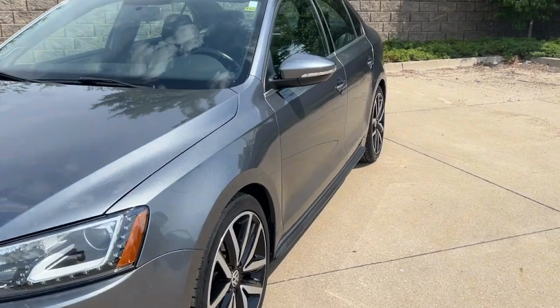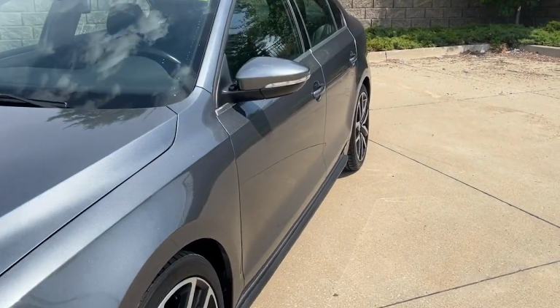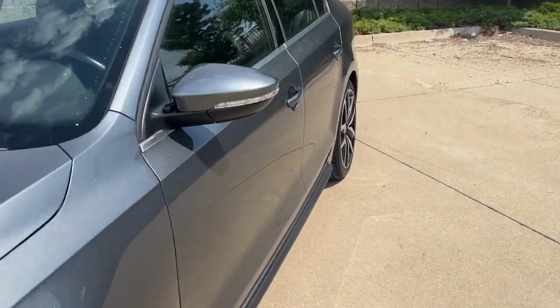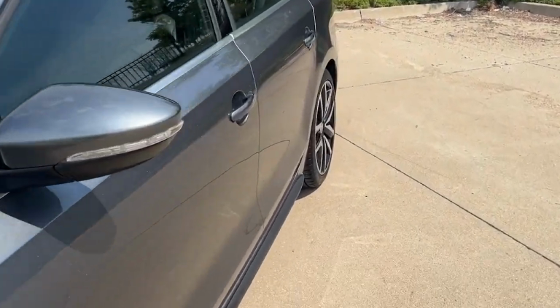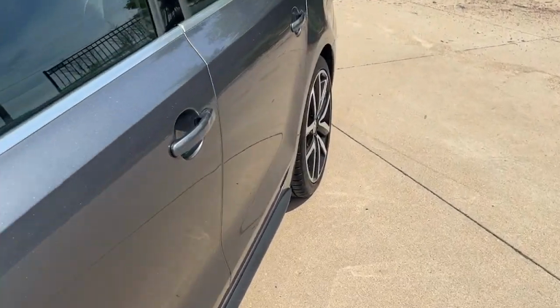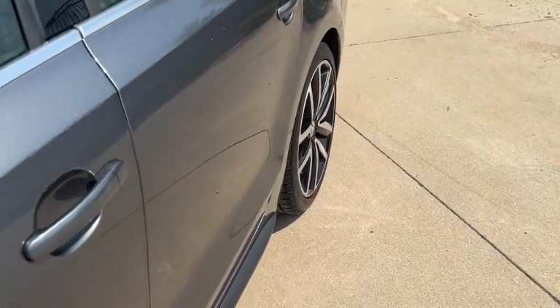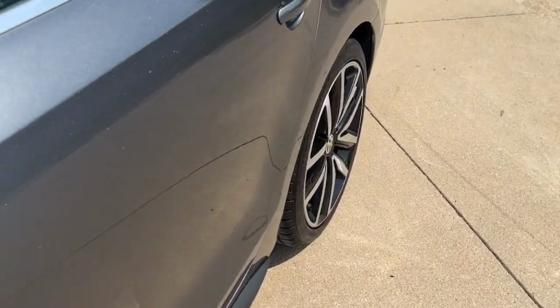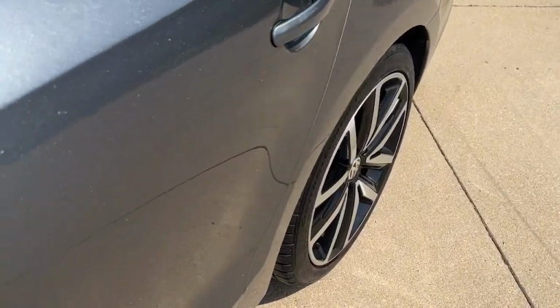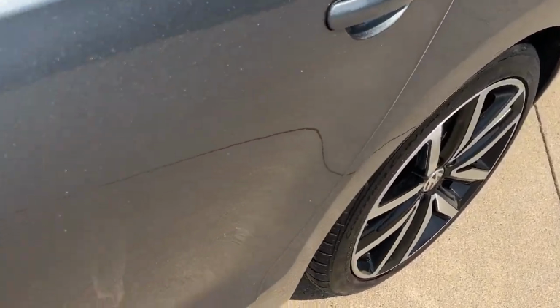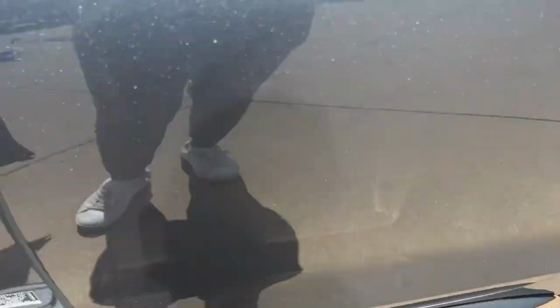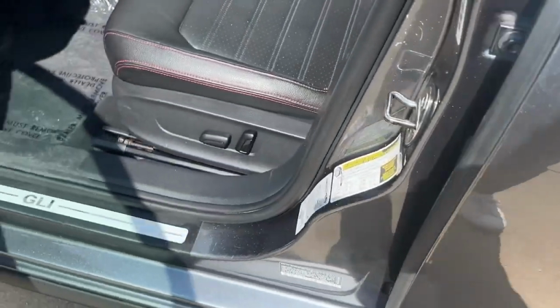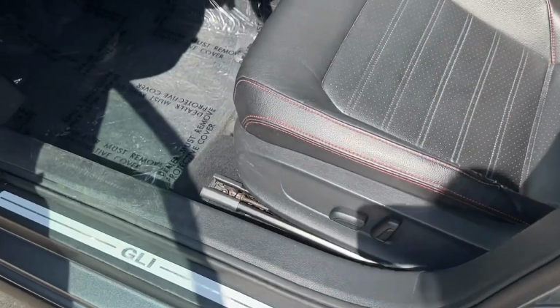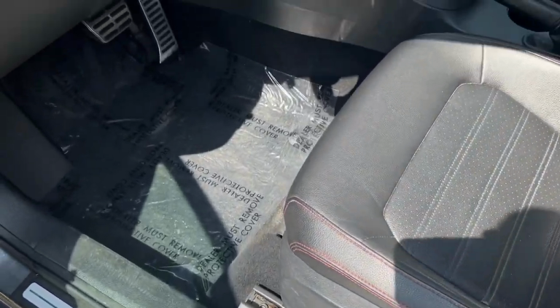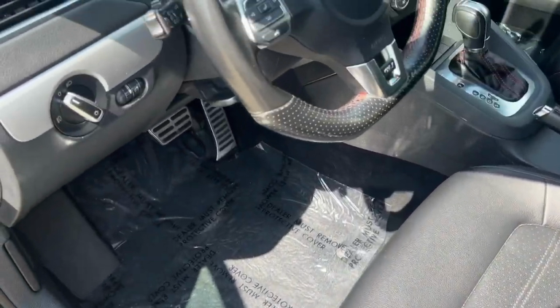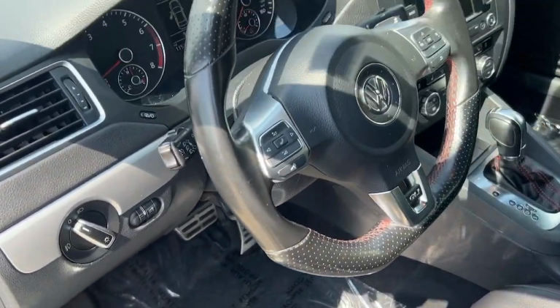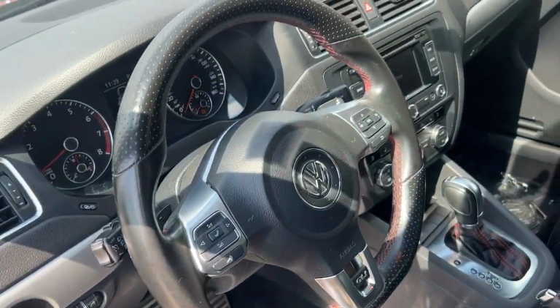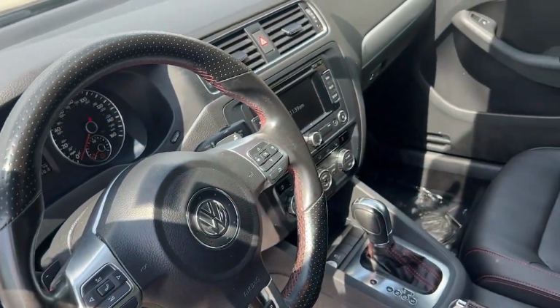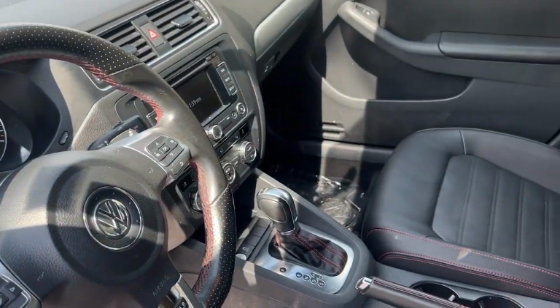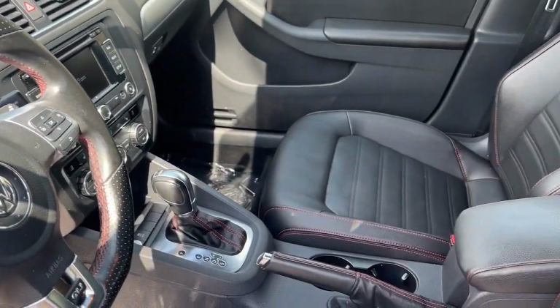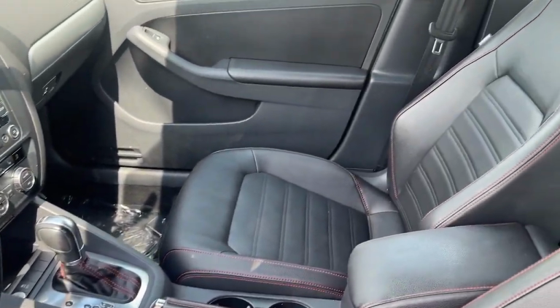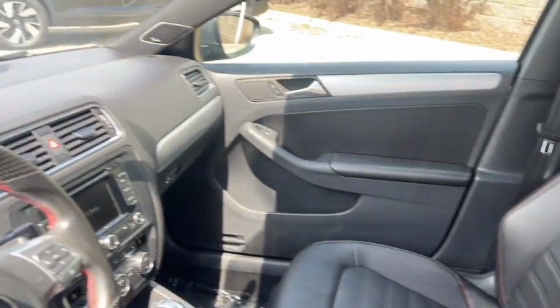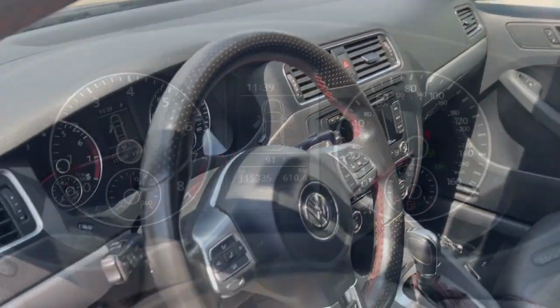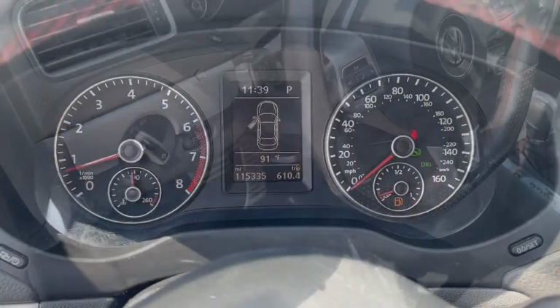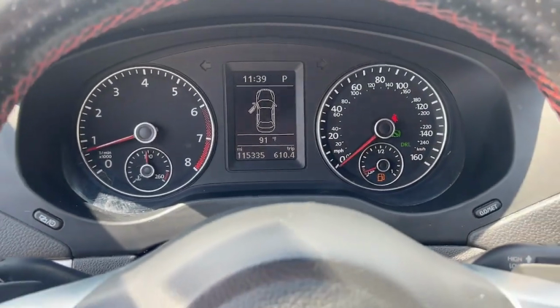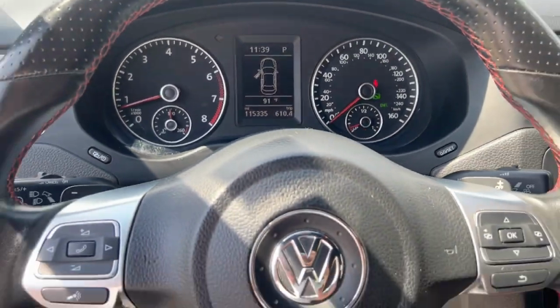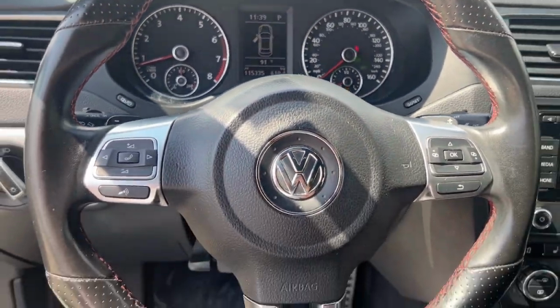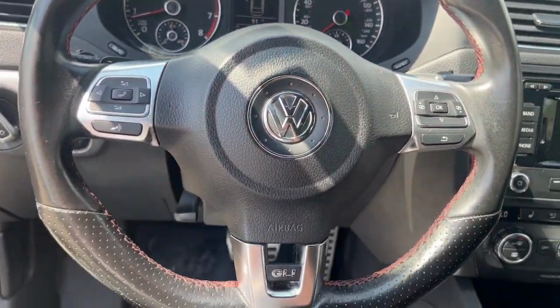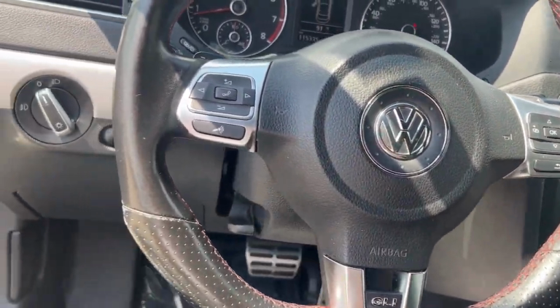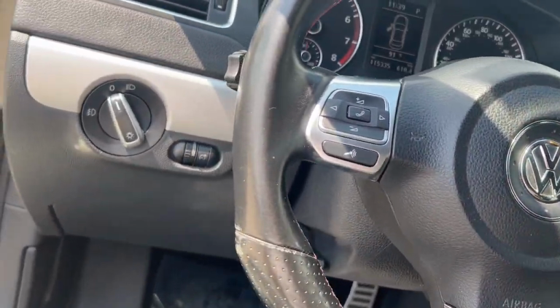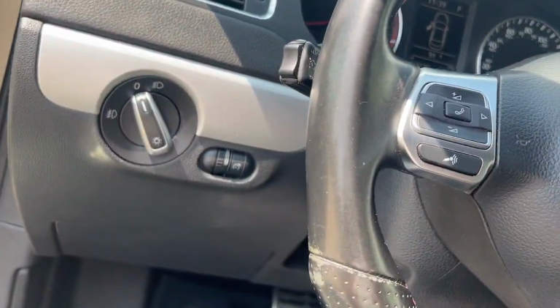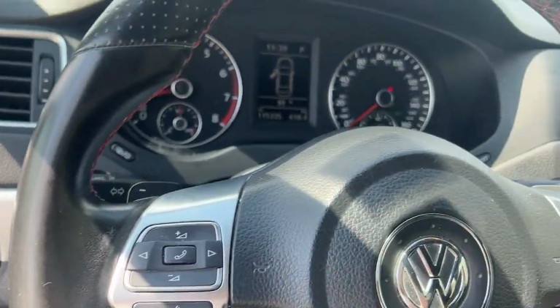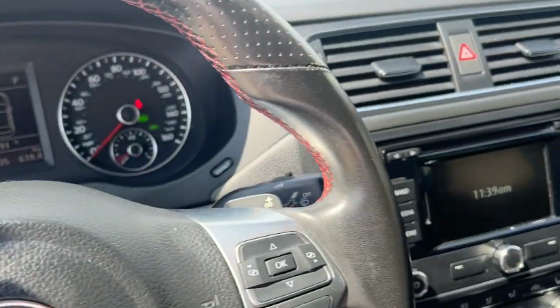Take a closer look at this Volkswagen Jetta, the compact sedan that's tastefully understated, practical, and fun to drive. Its impressive fuel efficiency, smooth ride, zesty performance, and numerous safety features make it ideal for families and commuters.